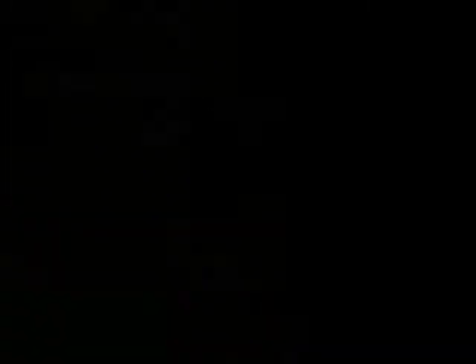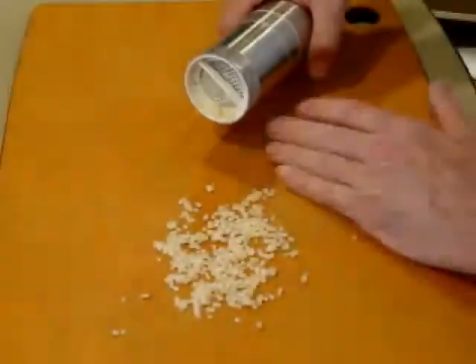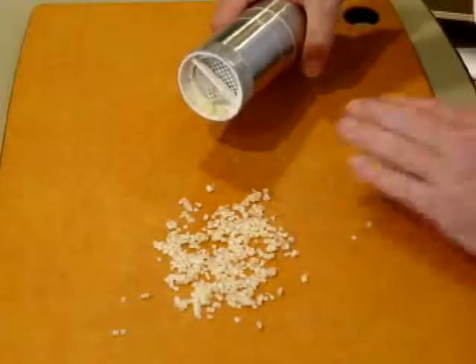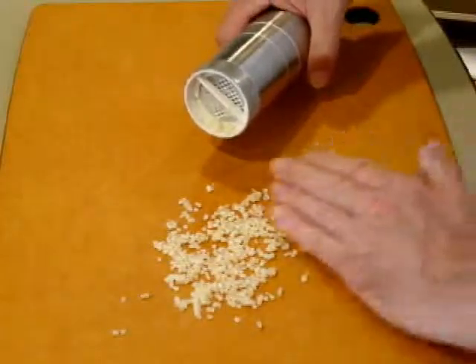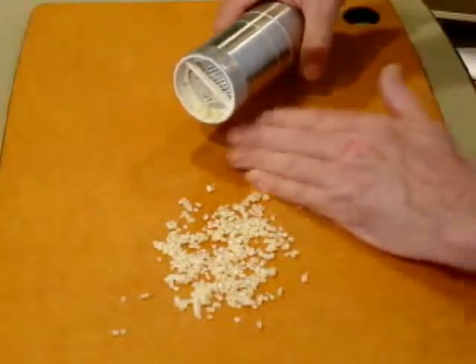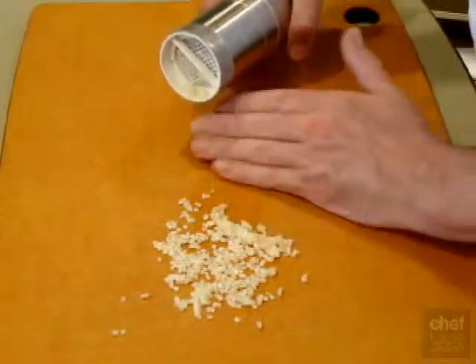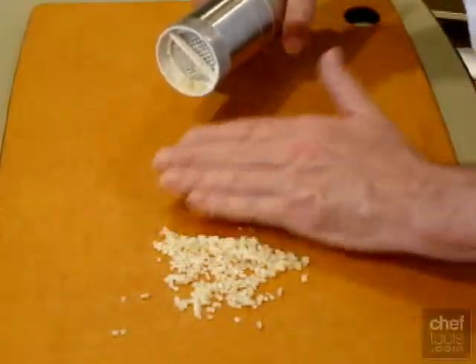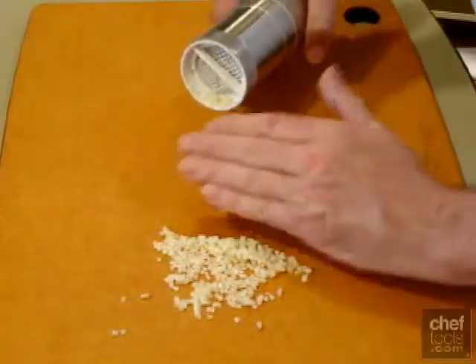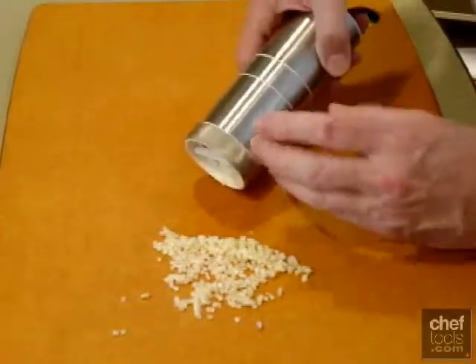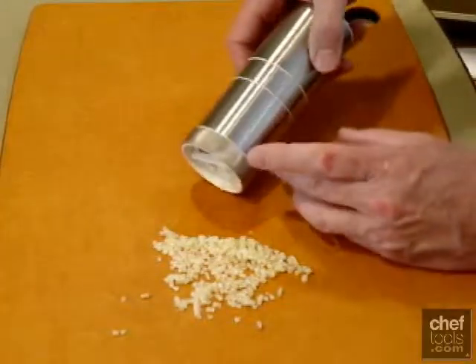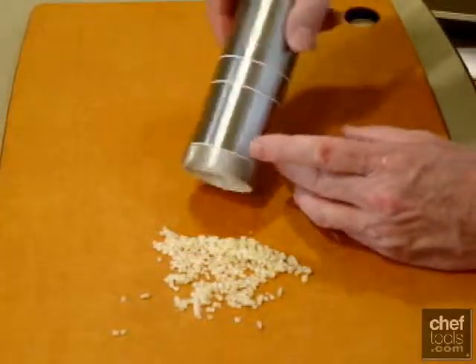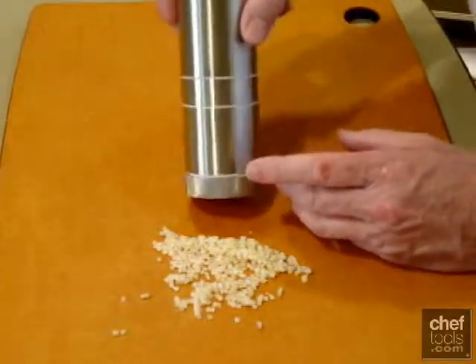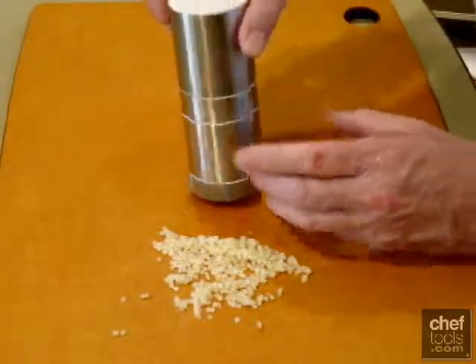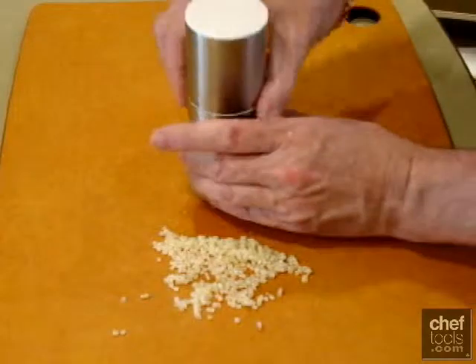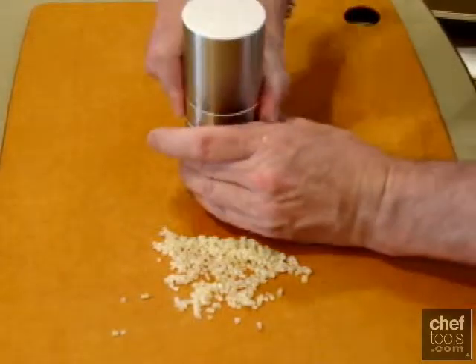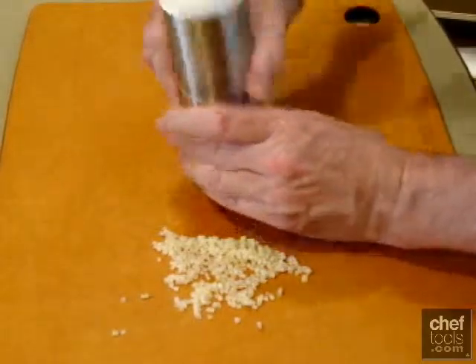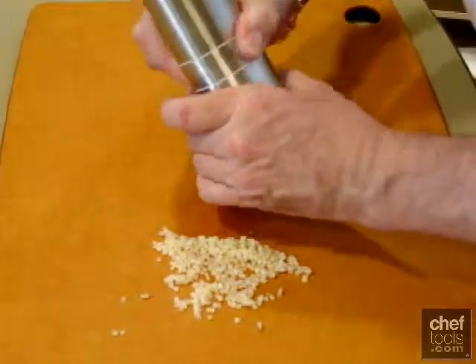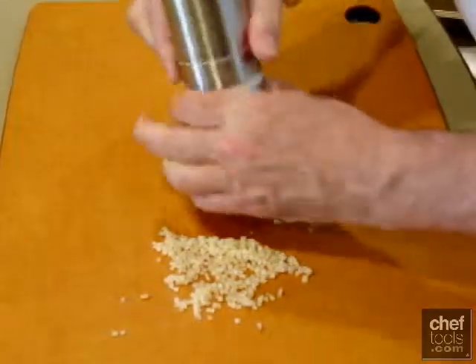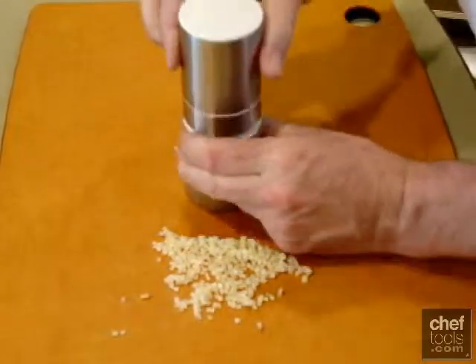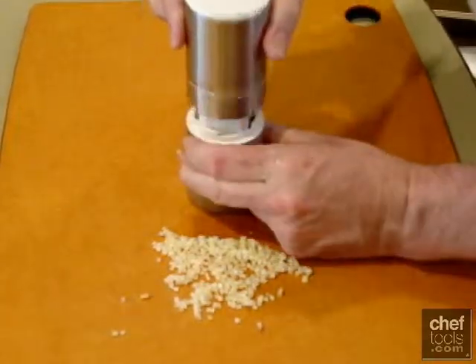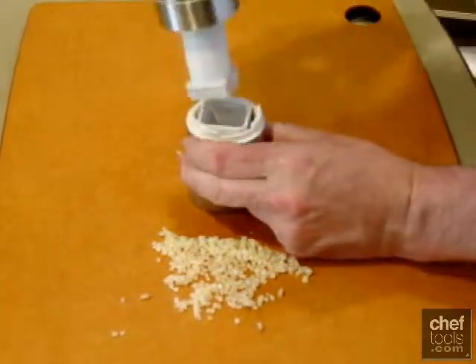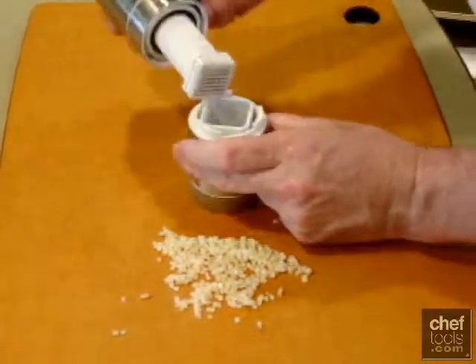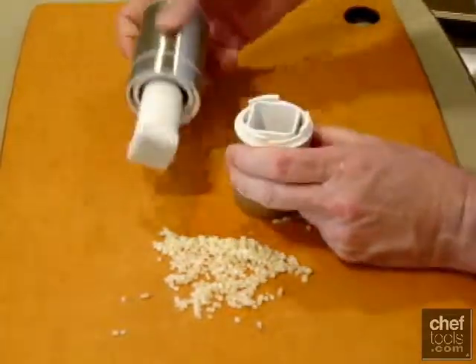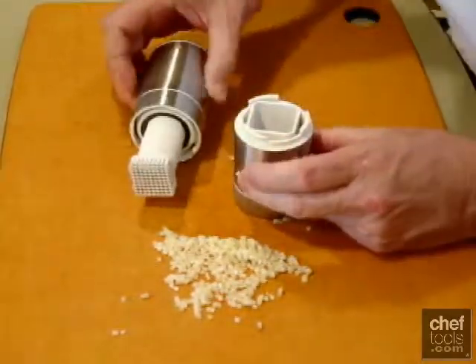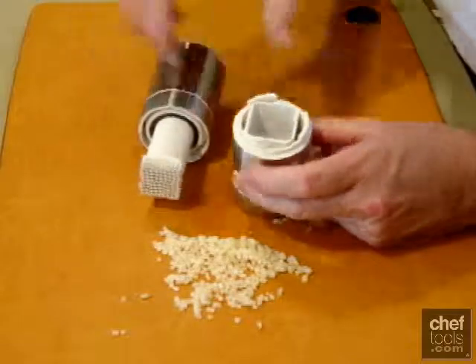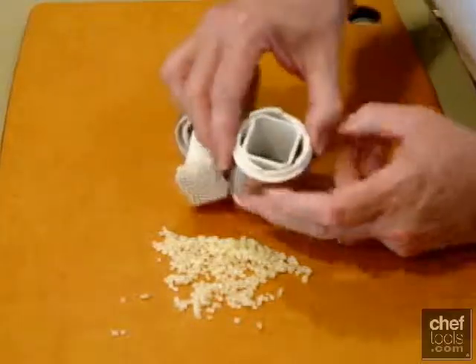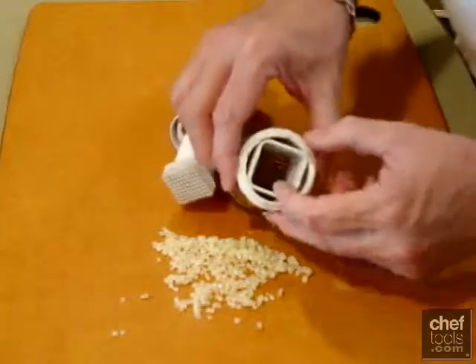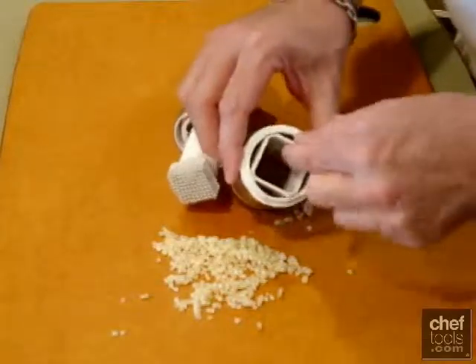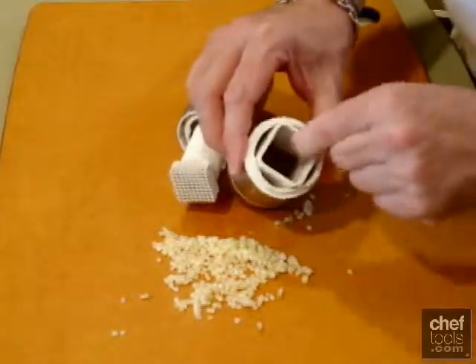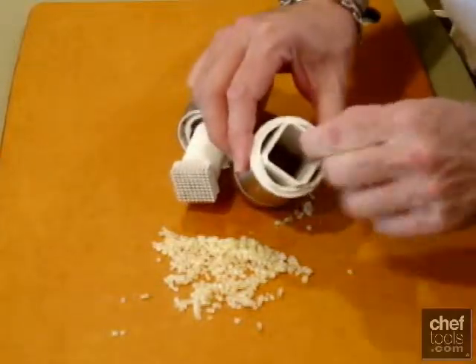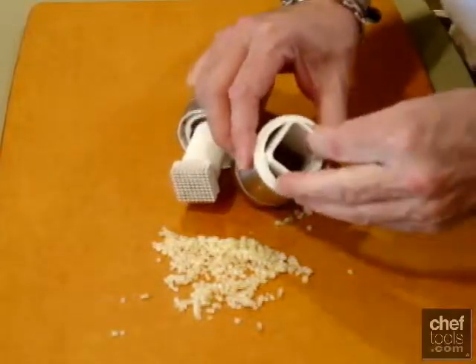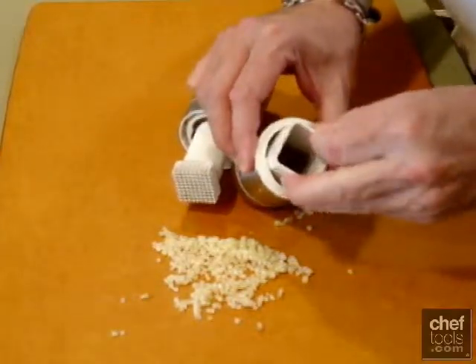We've showed you our garlic how it comes out — now let's take a closer look at this tool. It comes apart in several pieces. This is the chute where we load the garlic into.